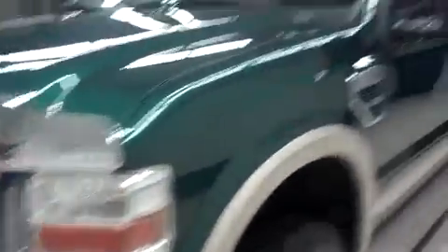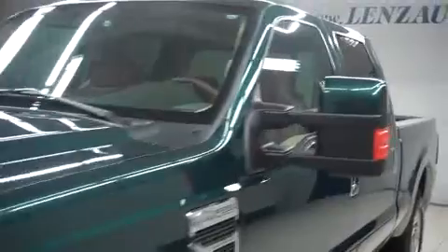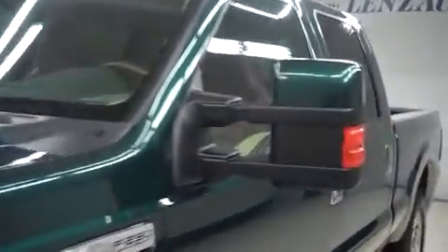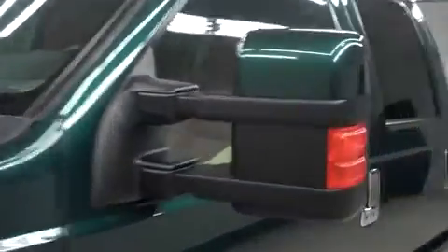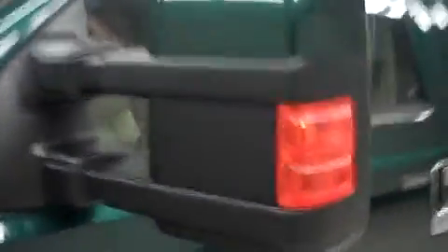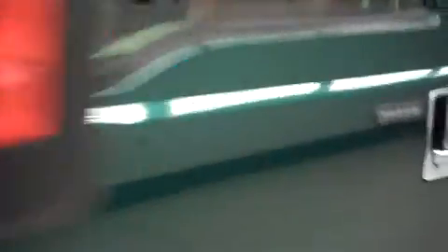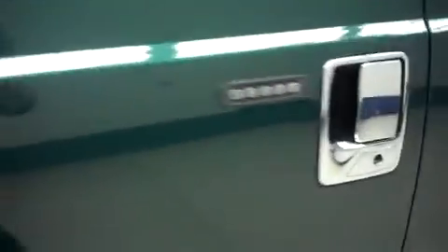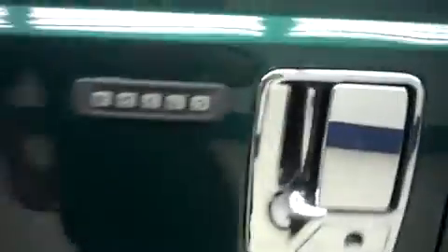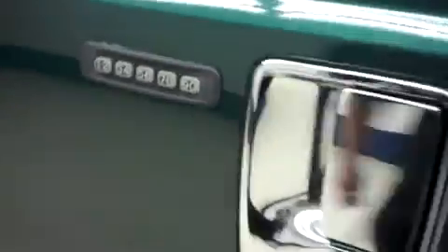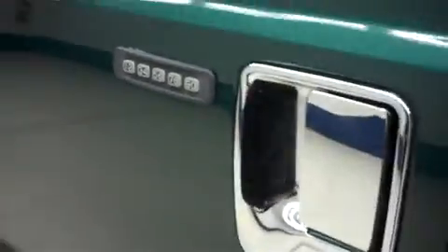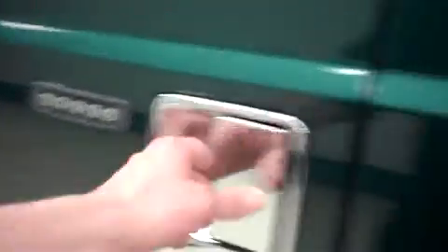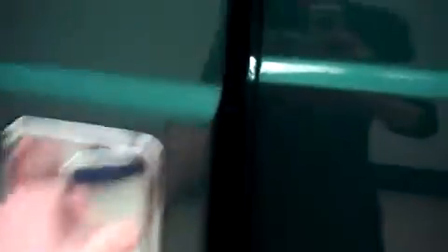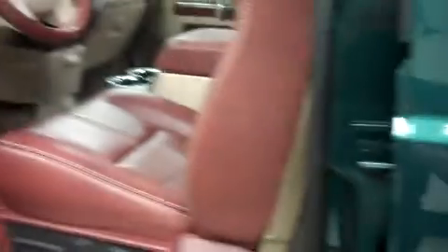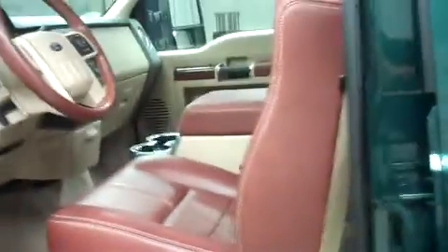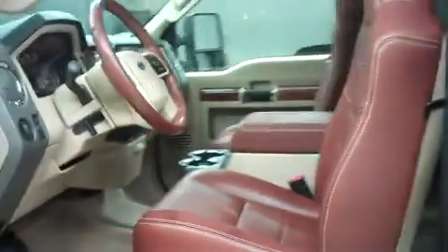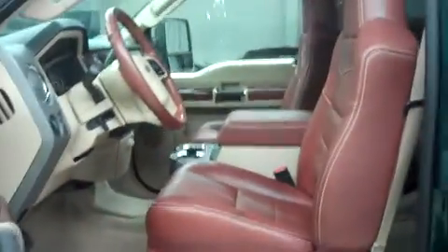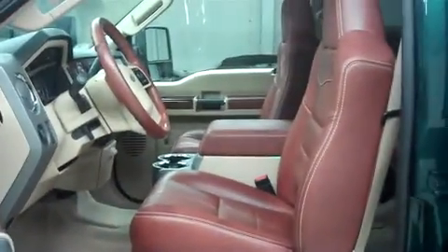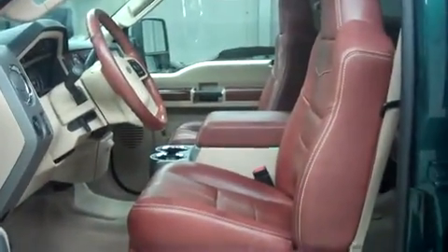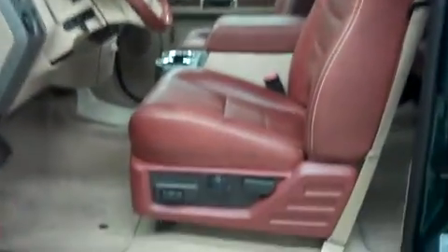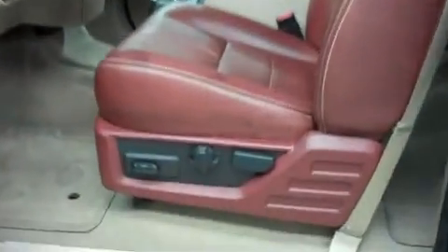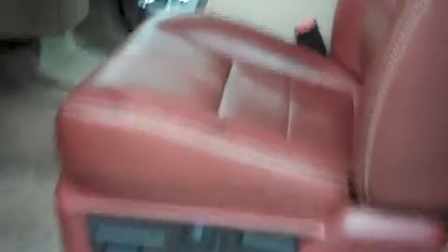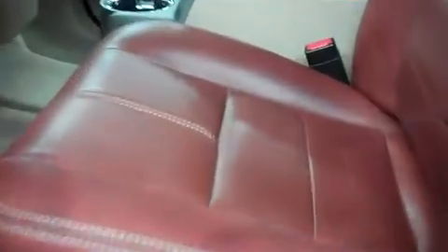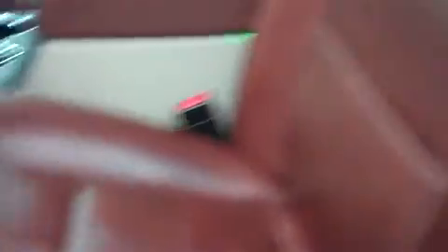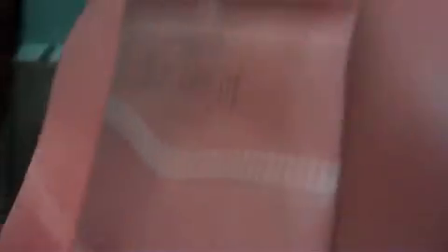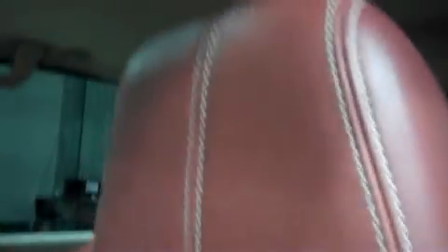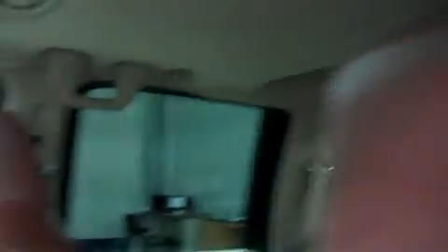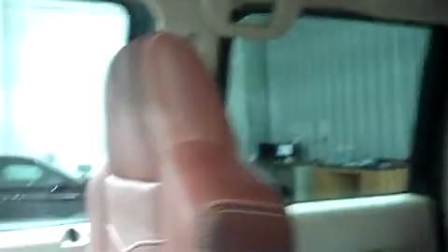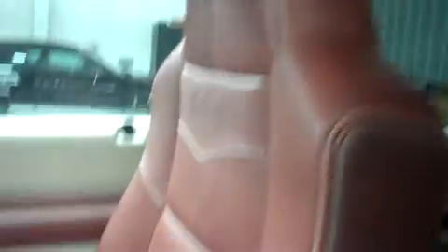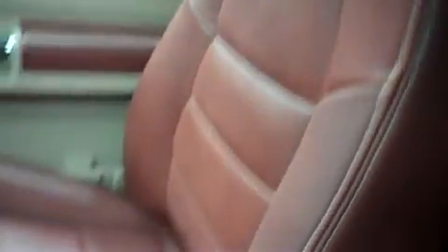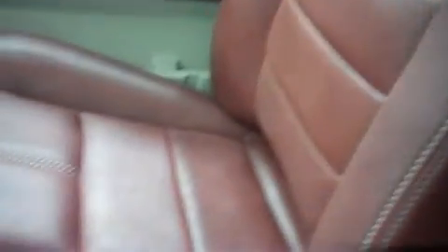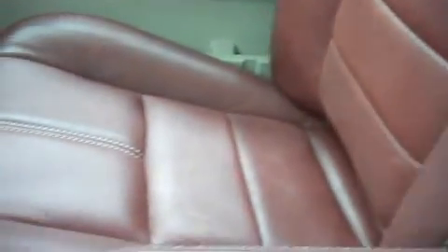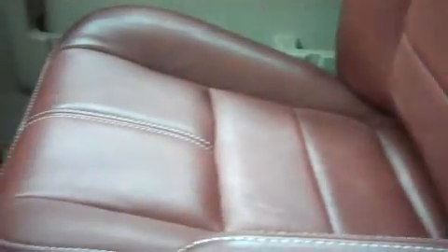The tow mirrors have built-in directional signals. On the driver's side, there's door code entry. Let's take a look at the interior. In the first row, there's leather bucket-style seating. These are dual-power heated seats, and they're in very nice condition.